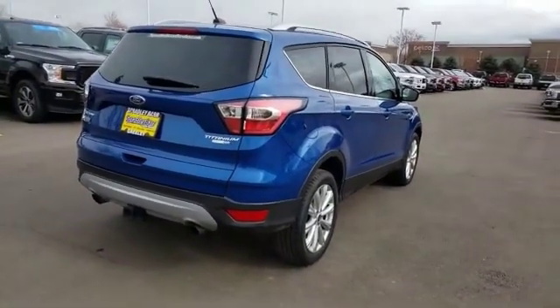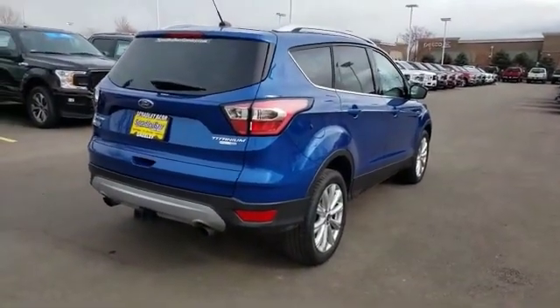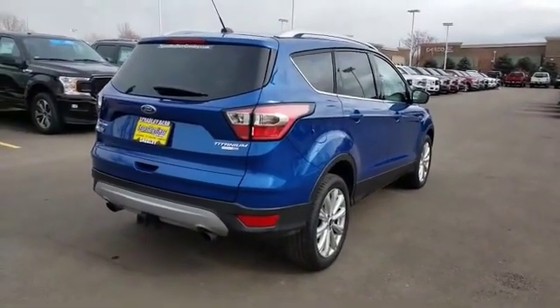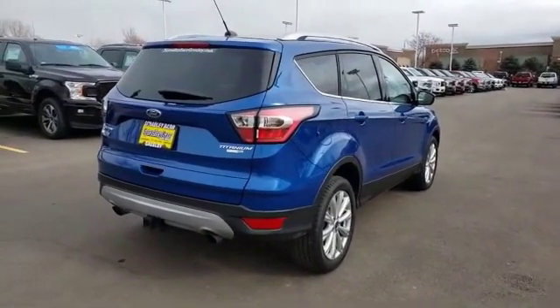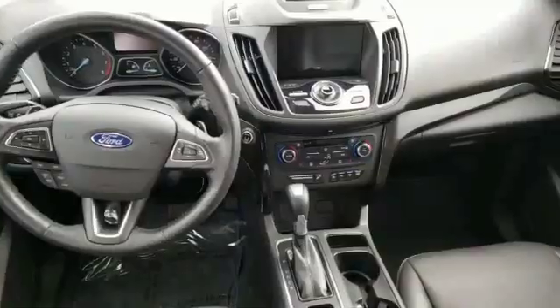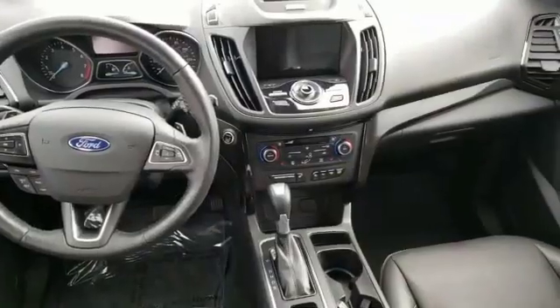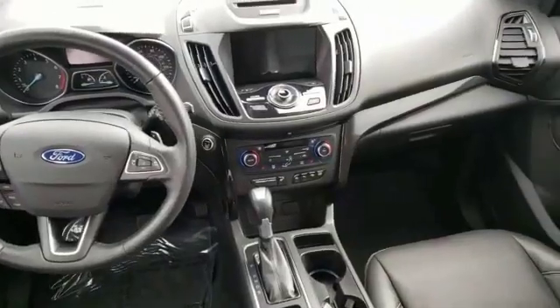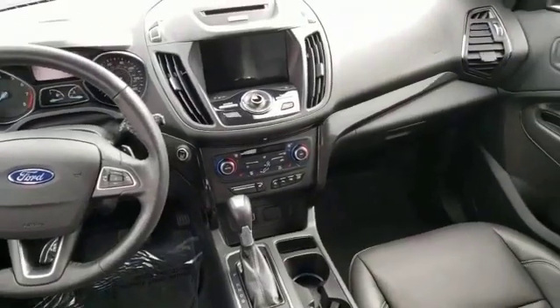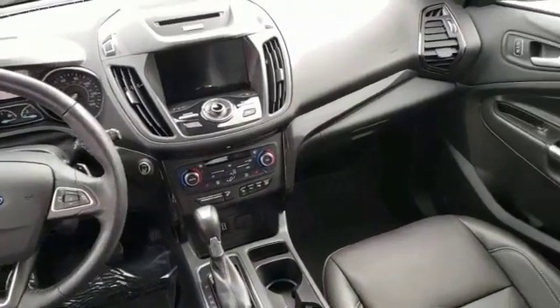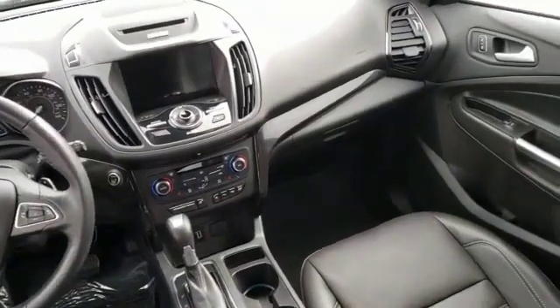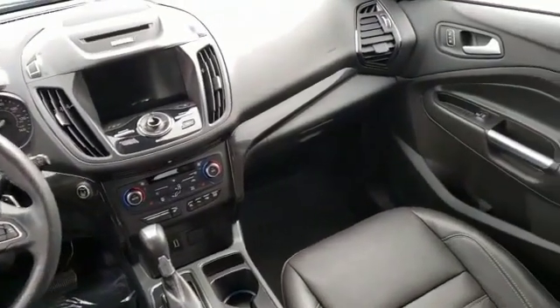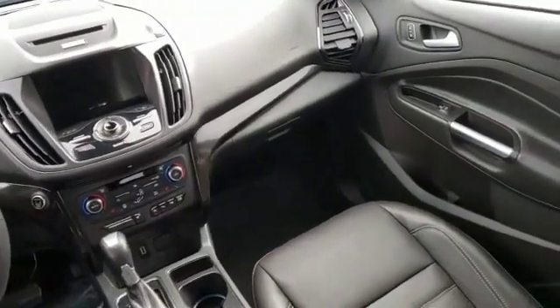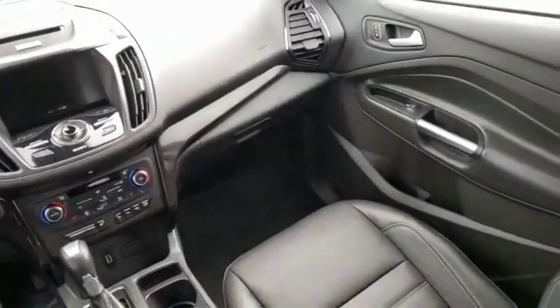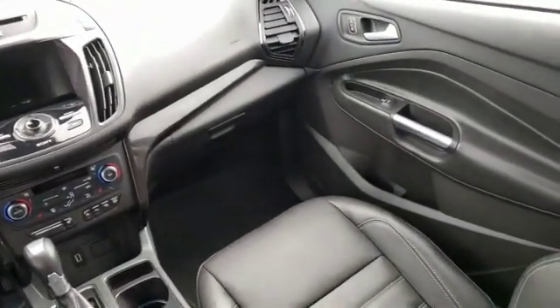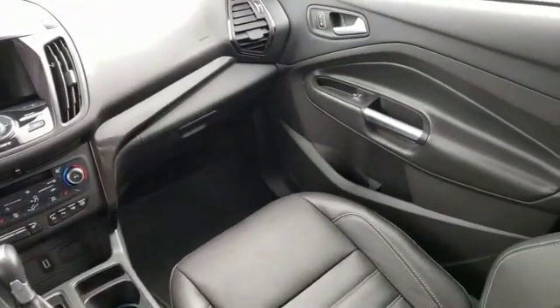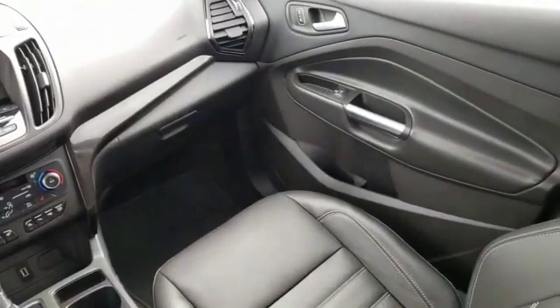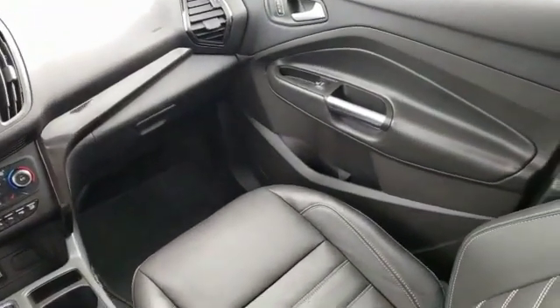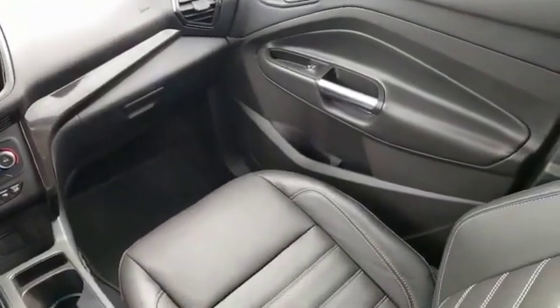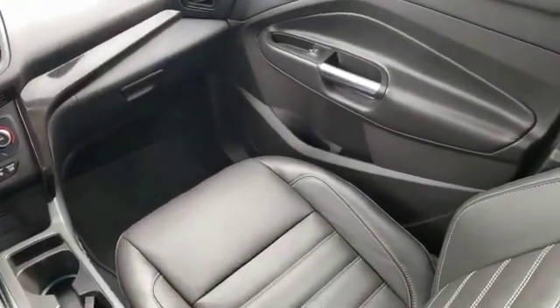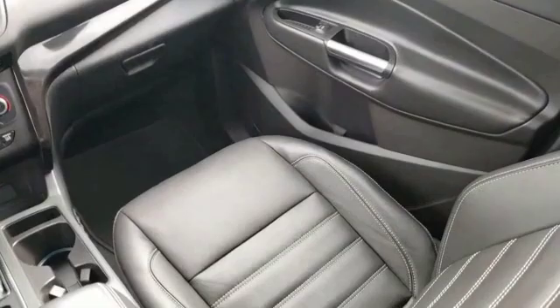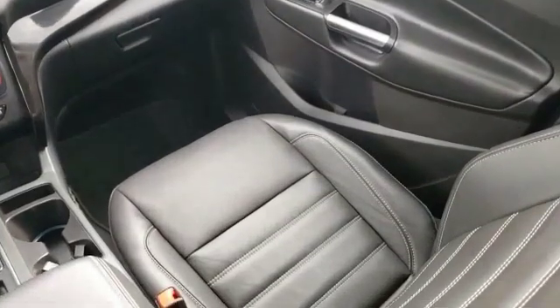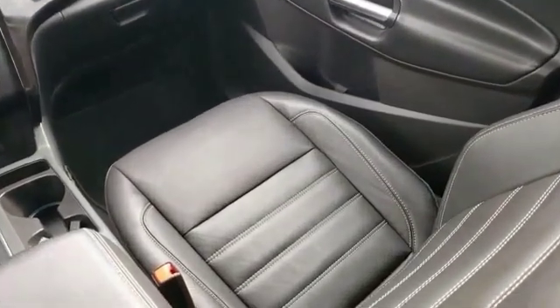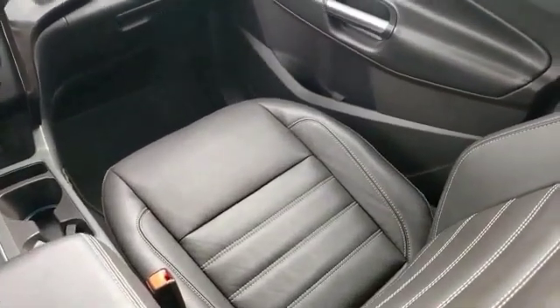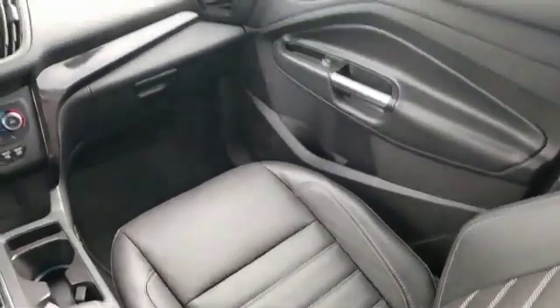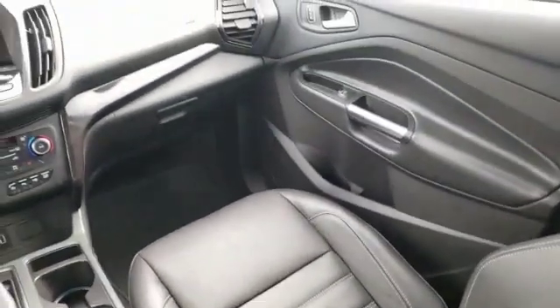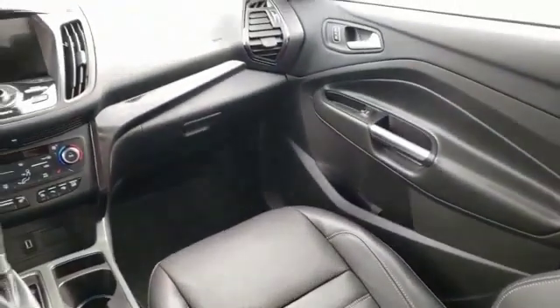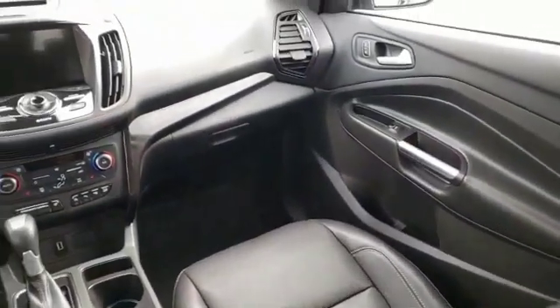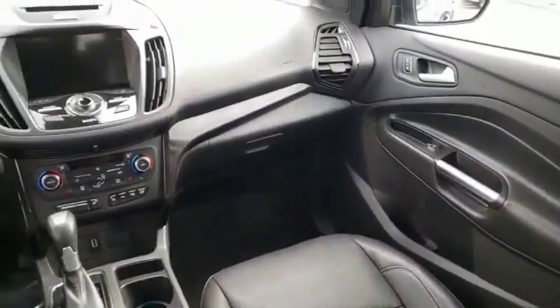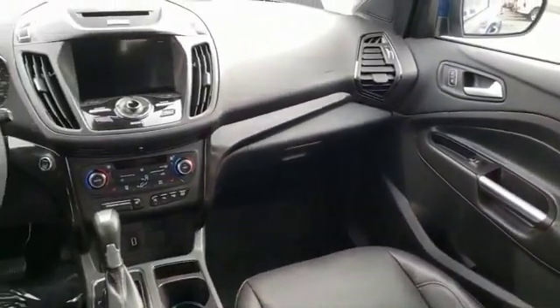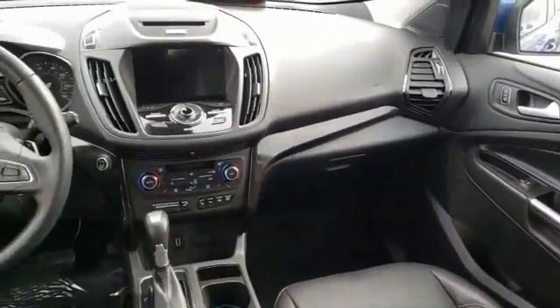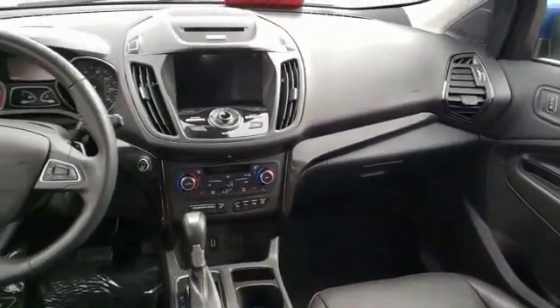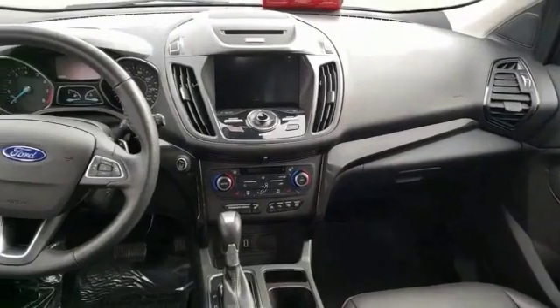Here are some of this vehicle's great options: Bluetooth, leather-wrapped steering wheel, universal garage door opener, fog lights, trip computer, compass, outside temperature gauge, perimeter alarm, and body color door handles.